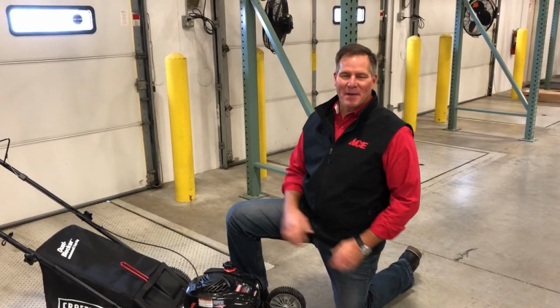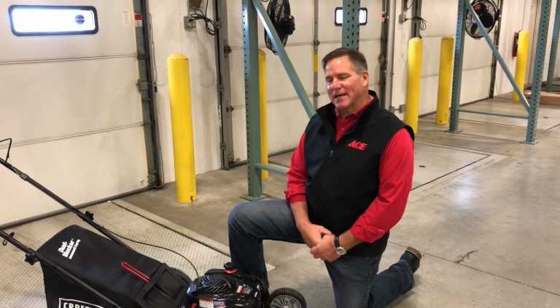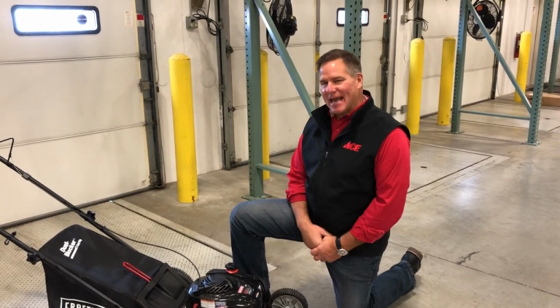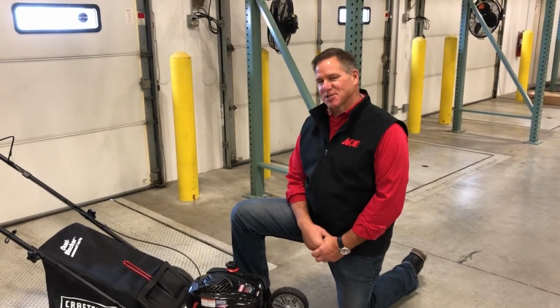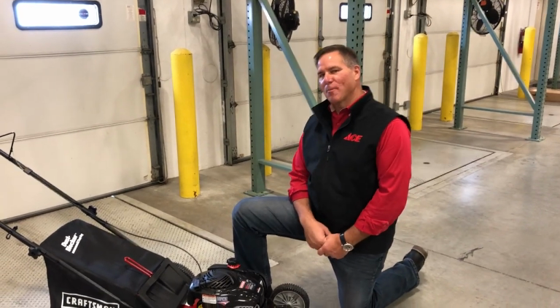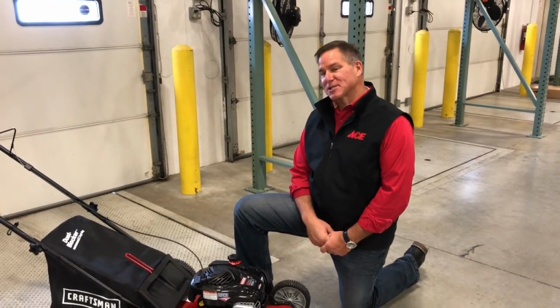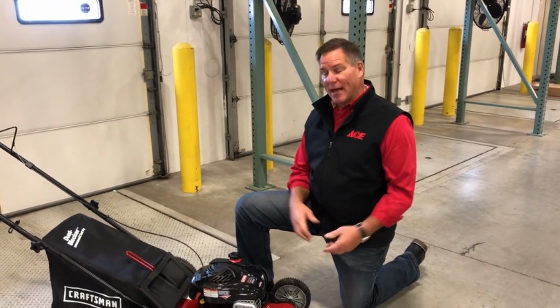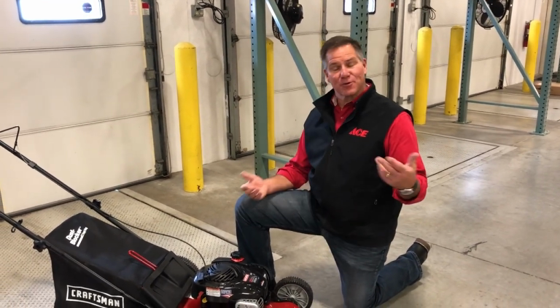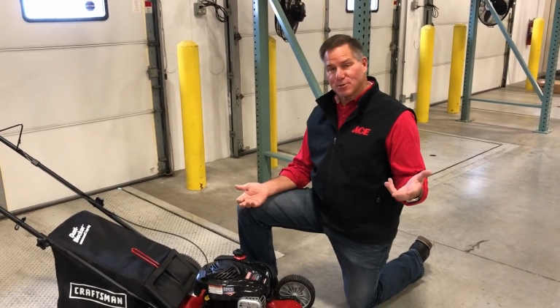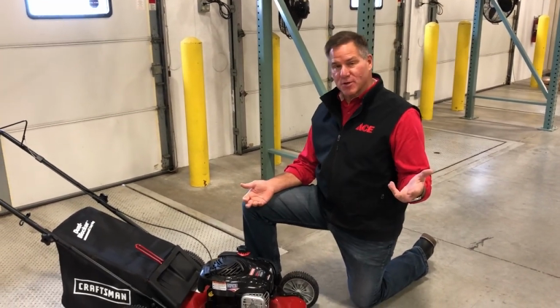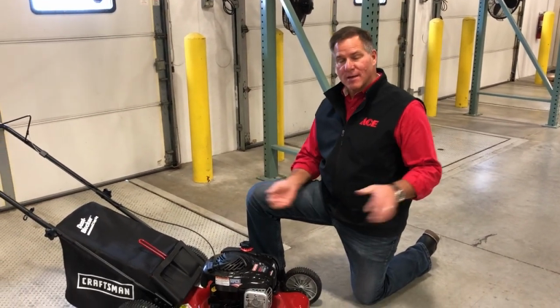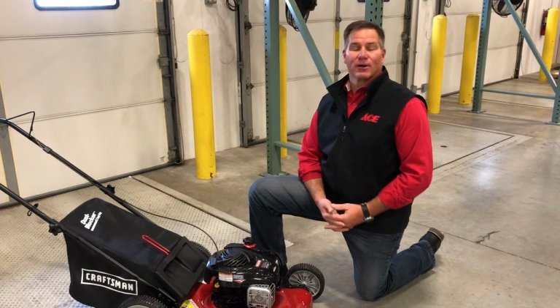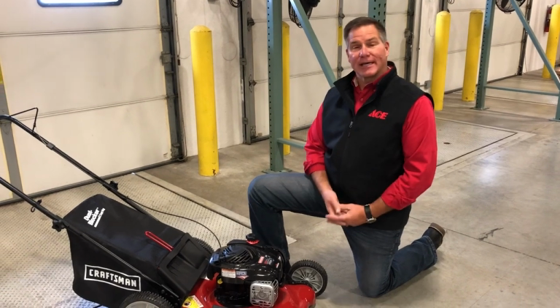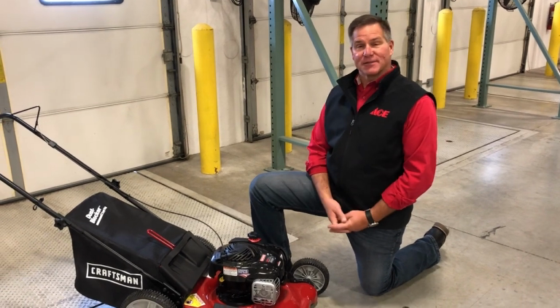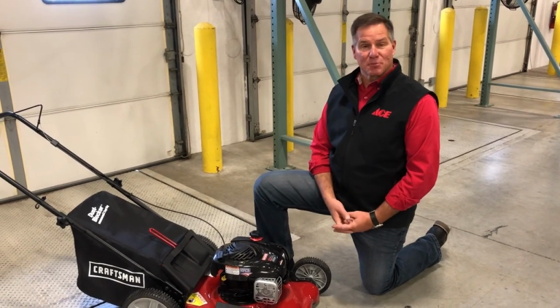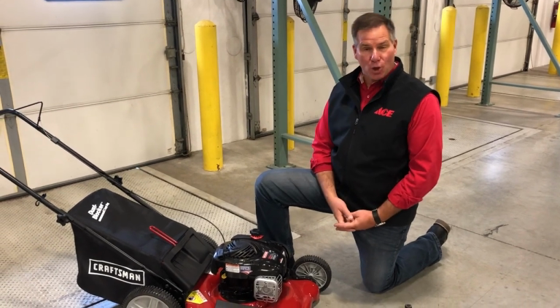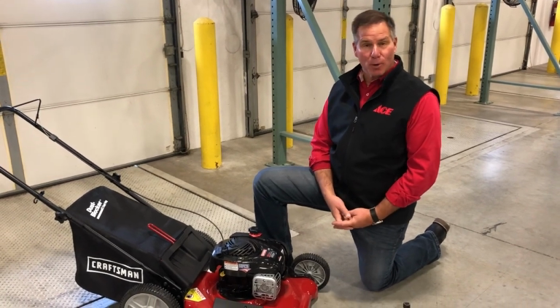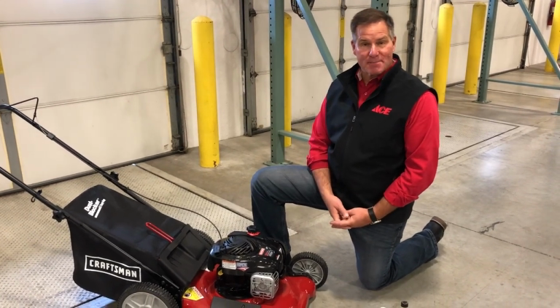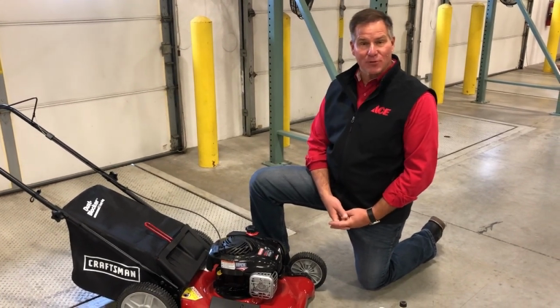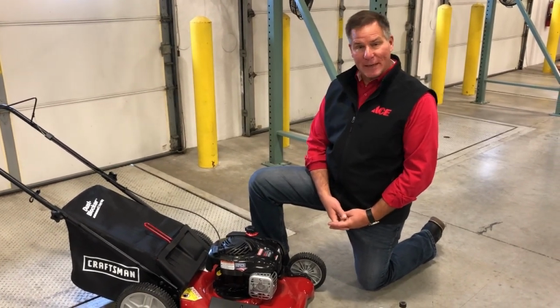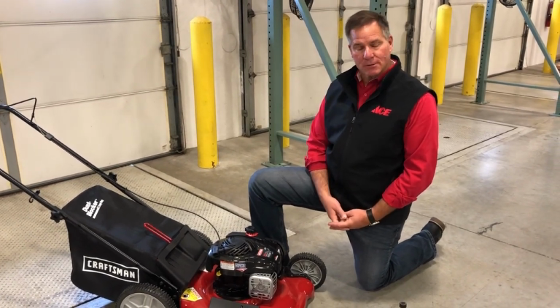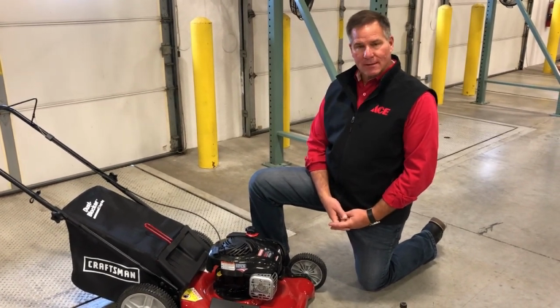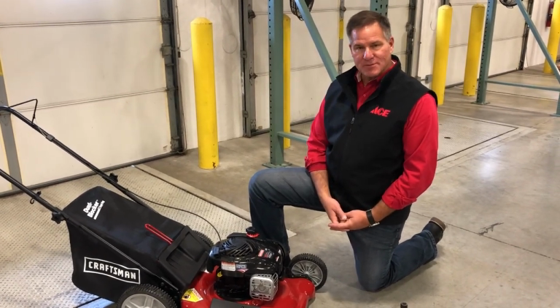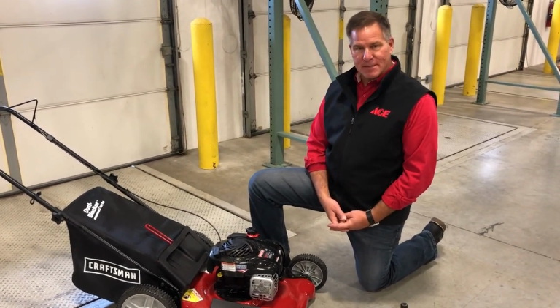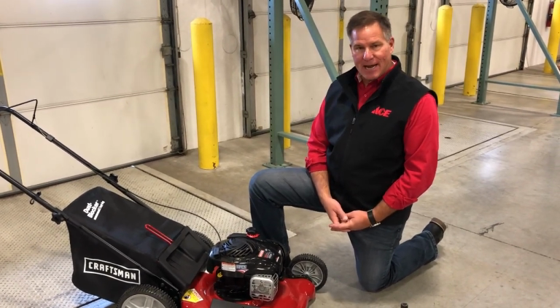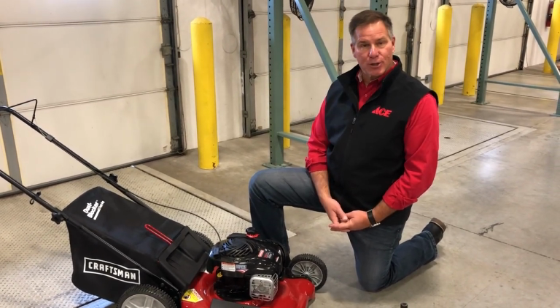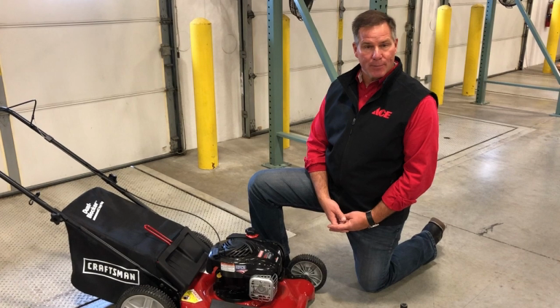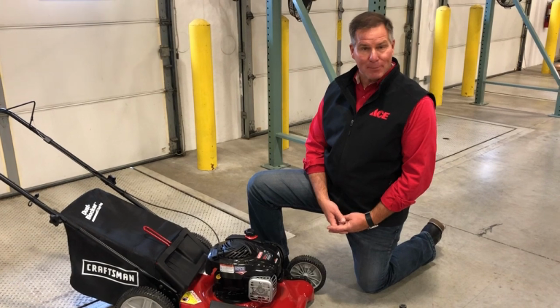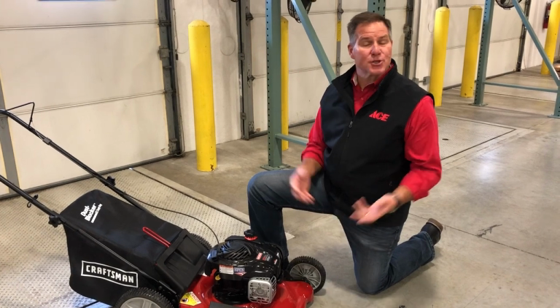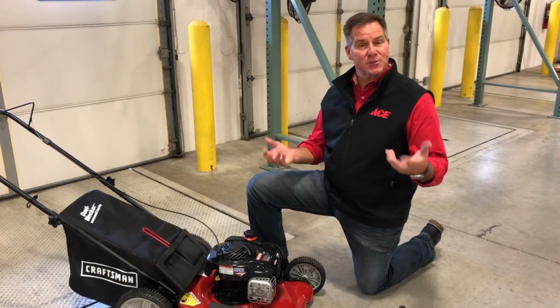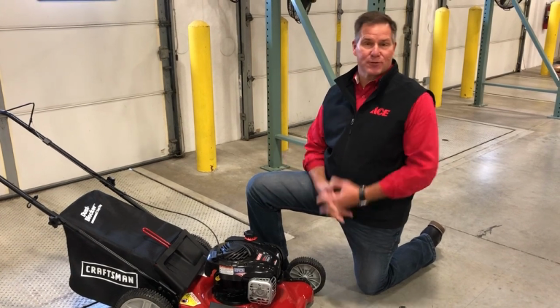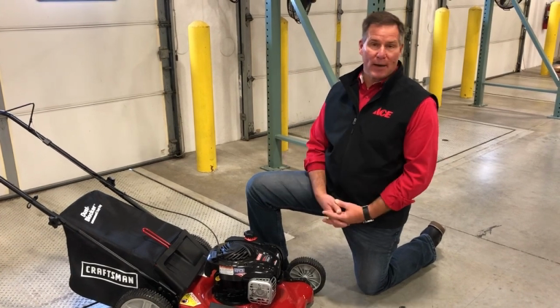Lou Manfredini, ACES home expert, and for those of you that are lucky enough to get to put your lawnmower to bed for the winter, I have some tips on how you can do it properly so it's ready for the spring.